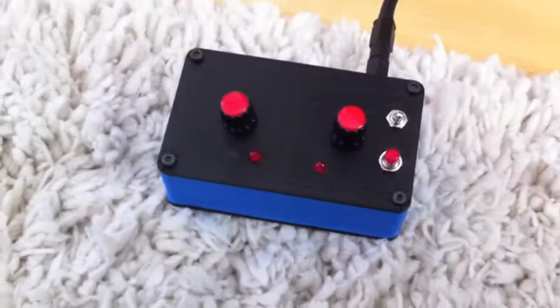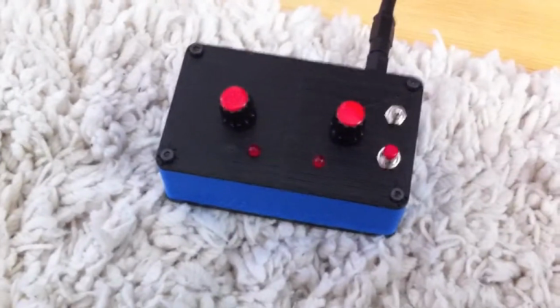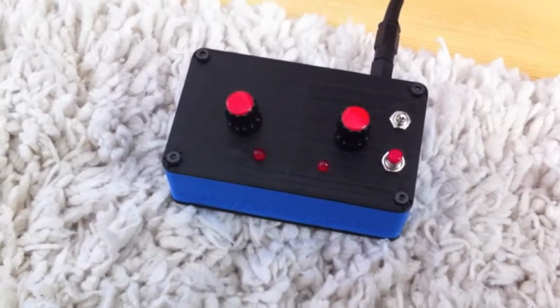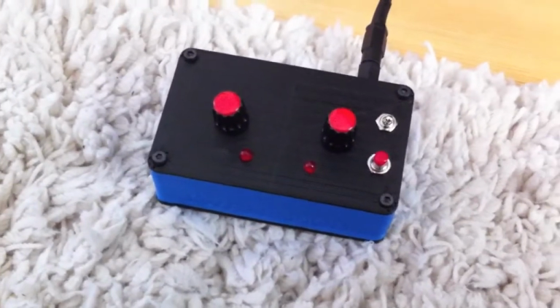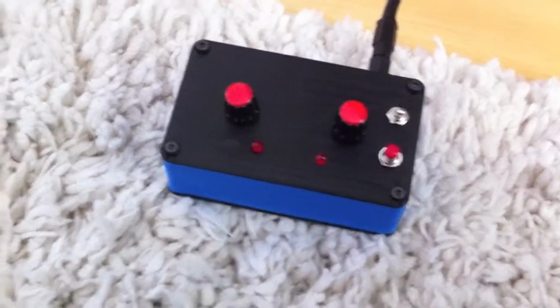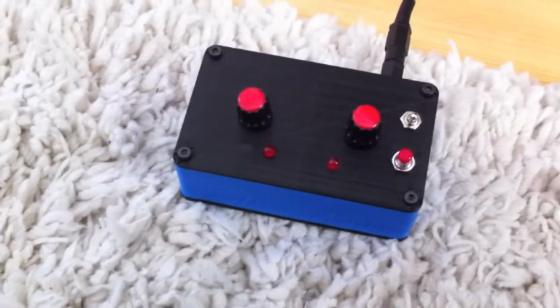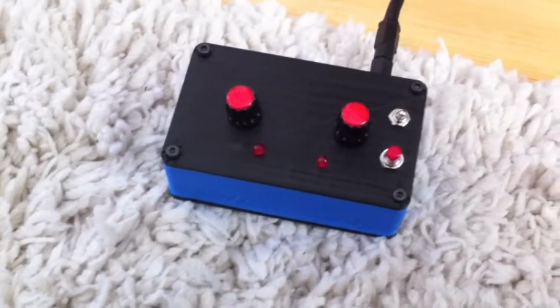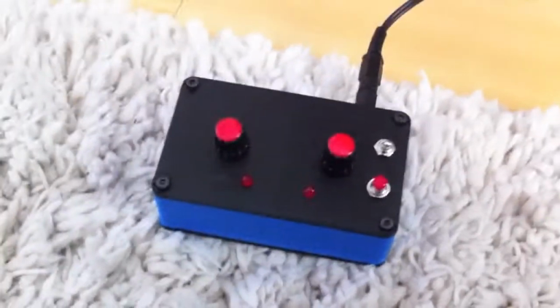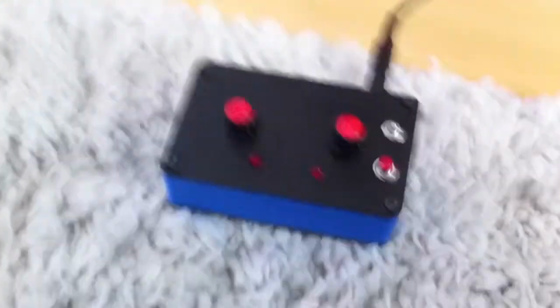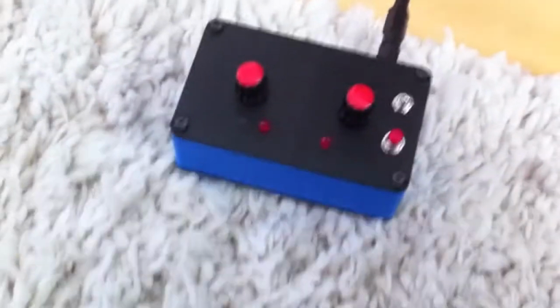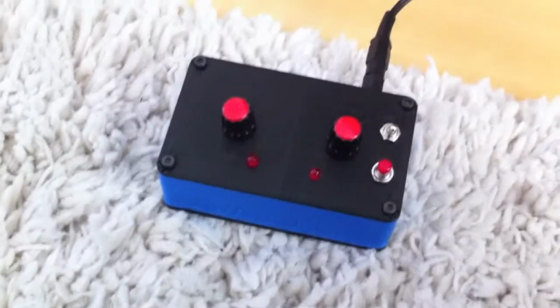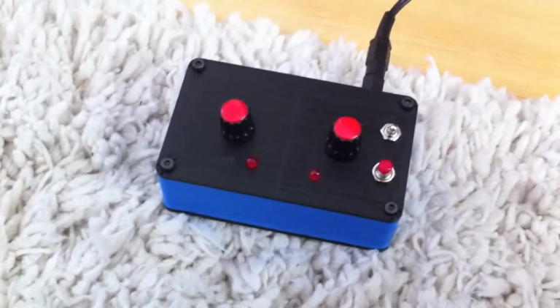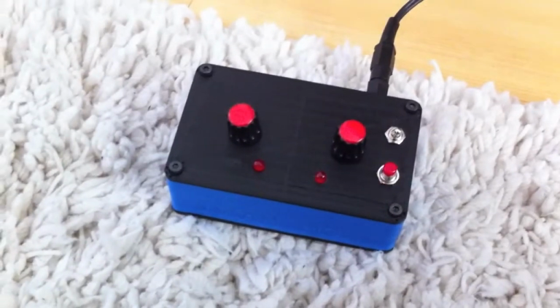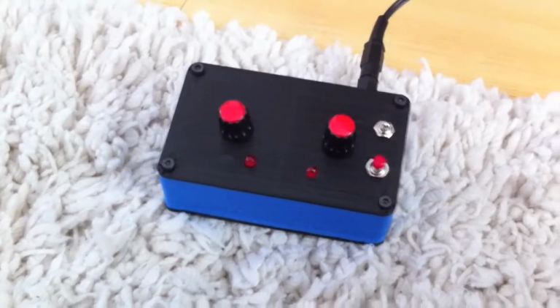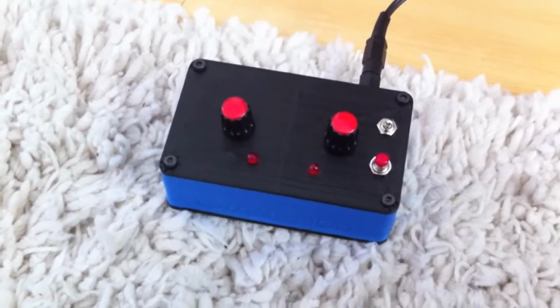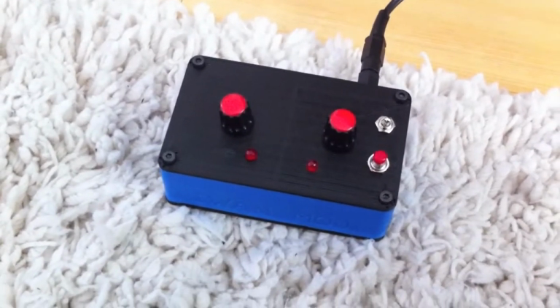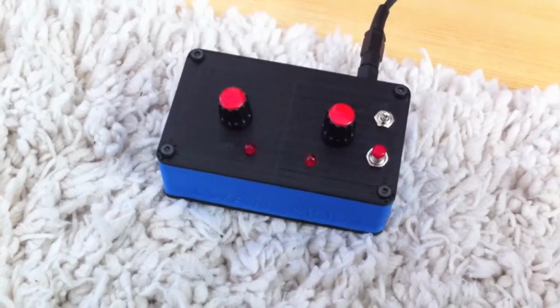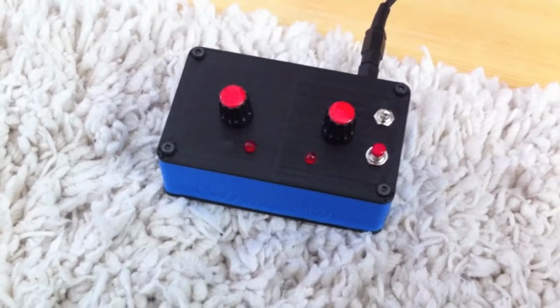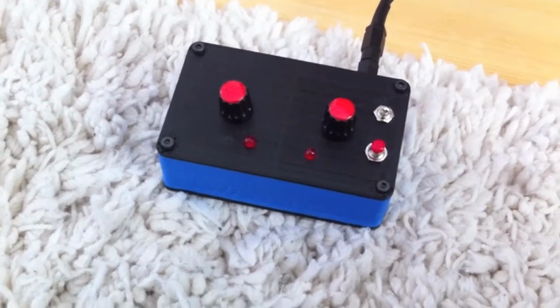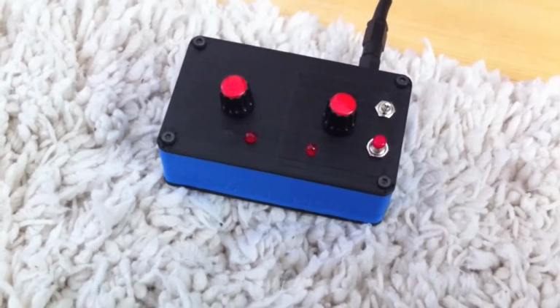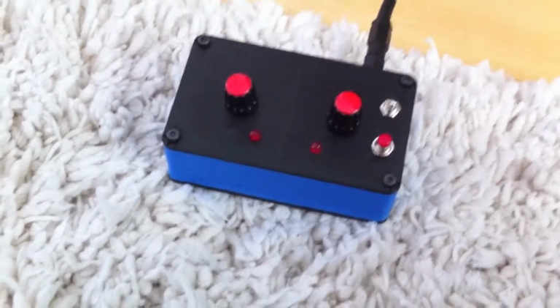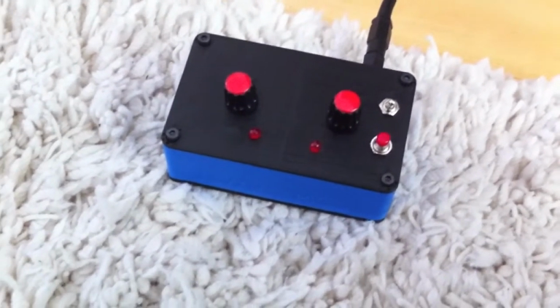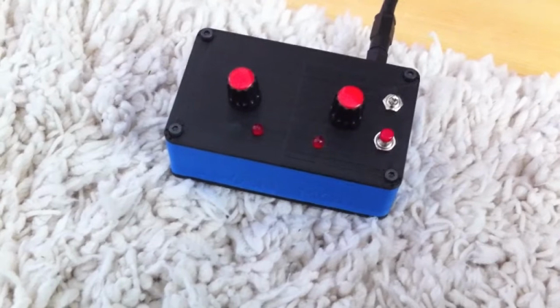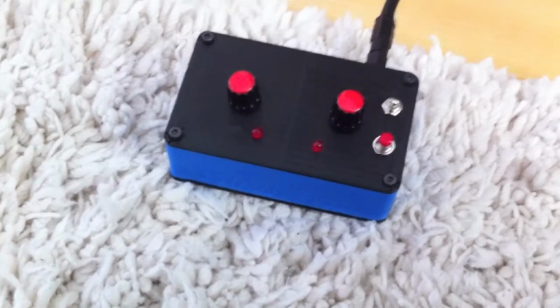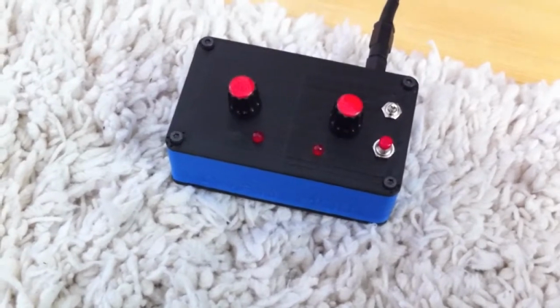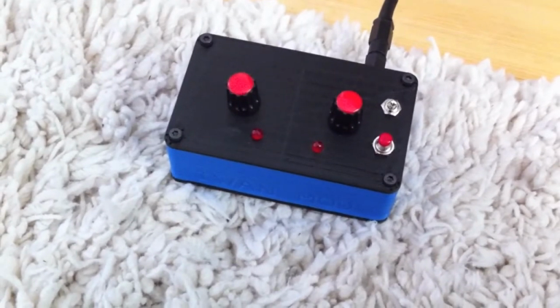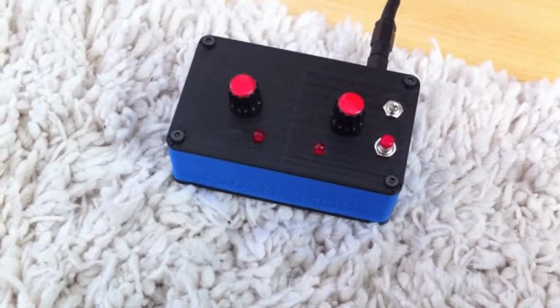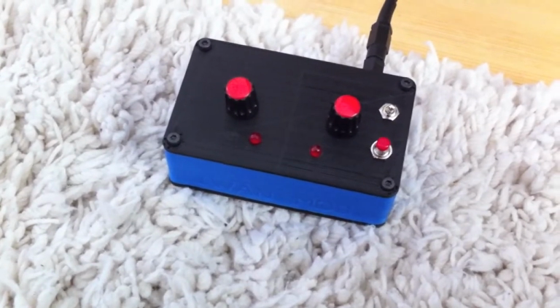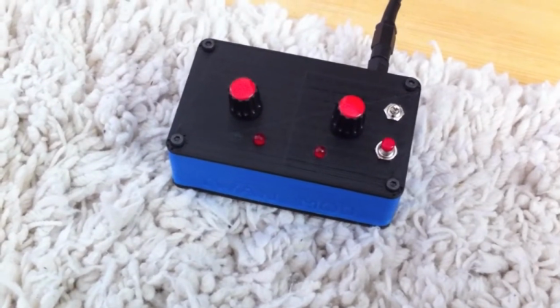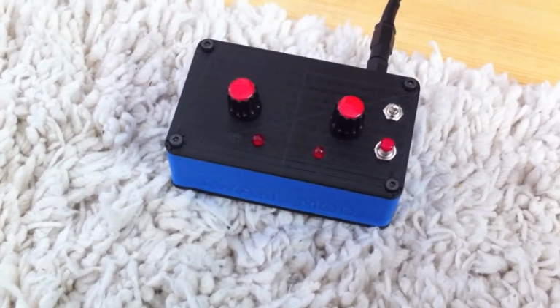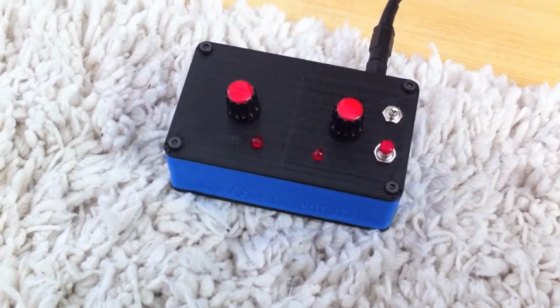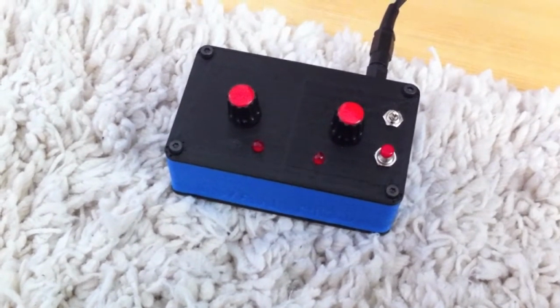Hi there, this is Peter Bosch talking. Well, I made a thing — it's called a Luna mod, and you can make strange sounds with it.